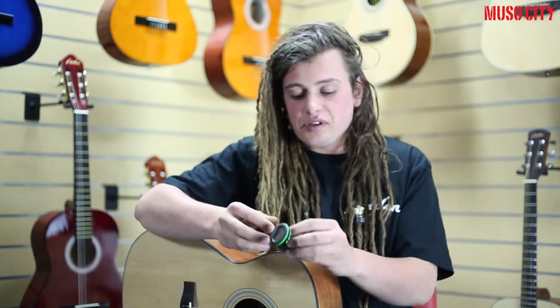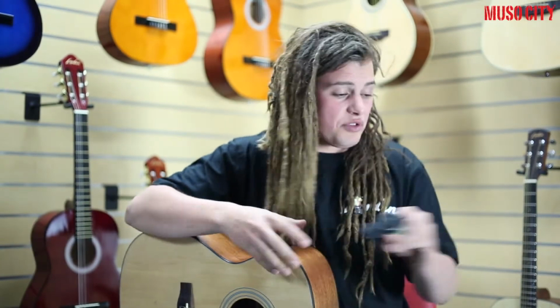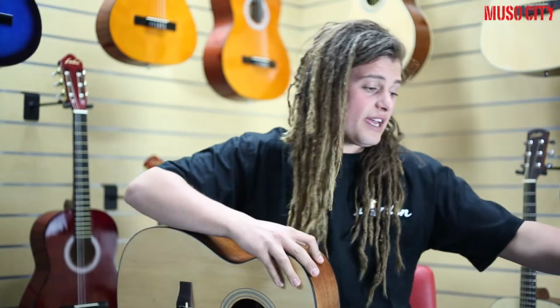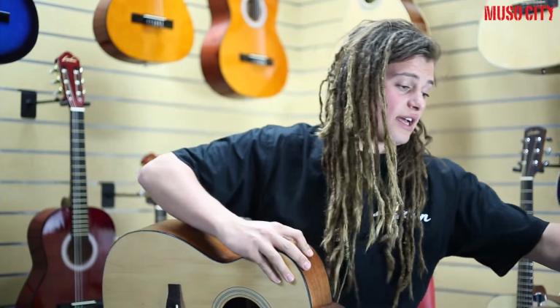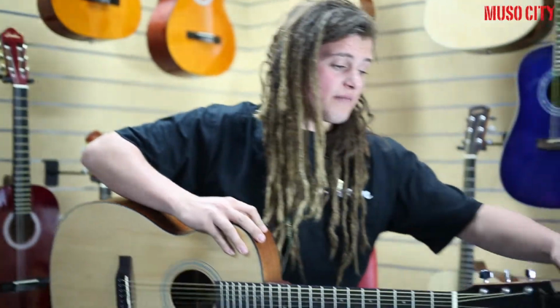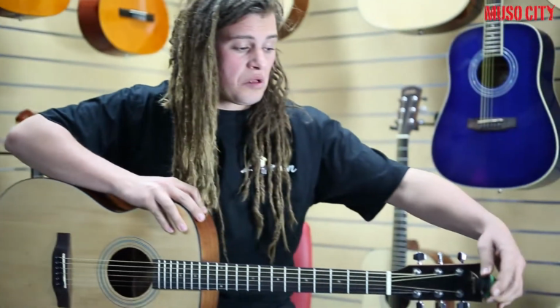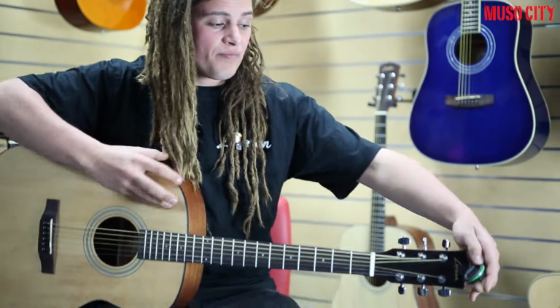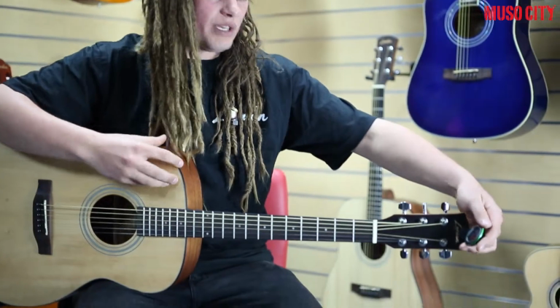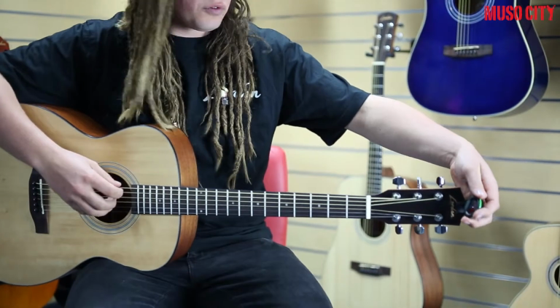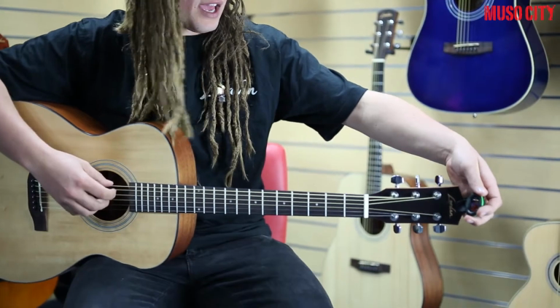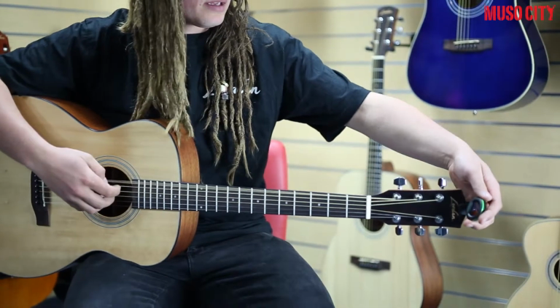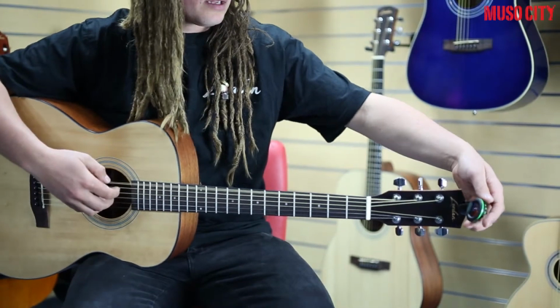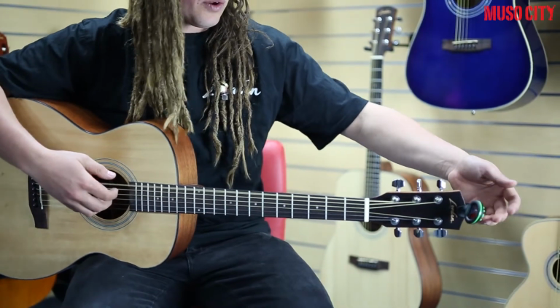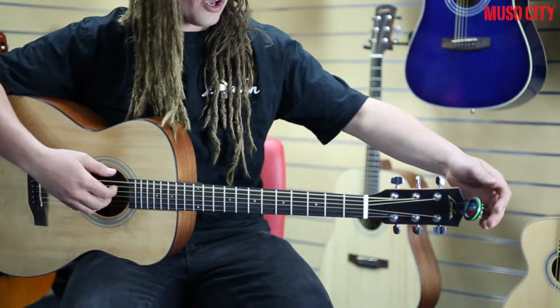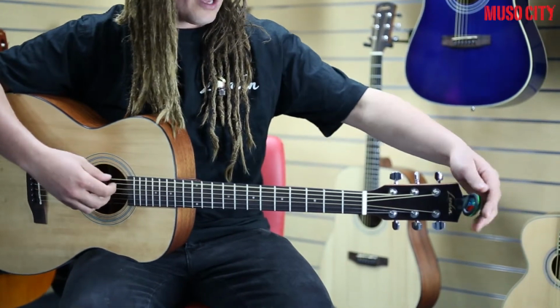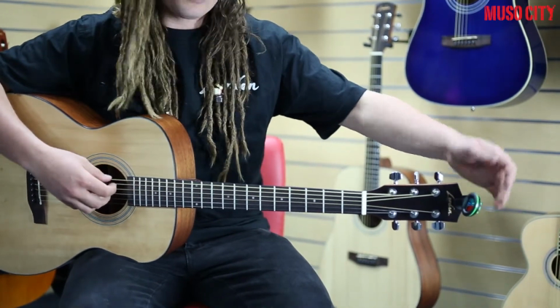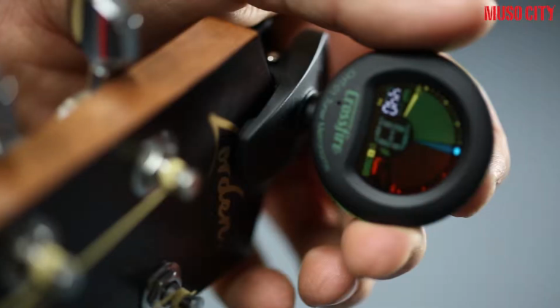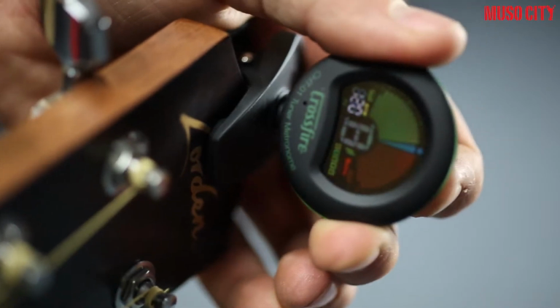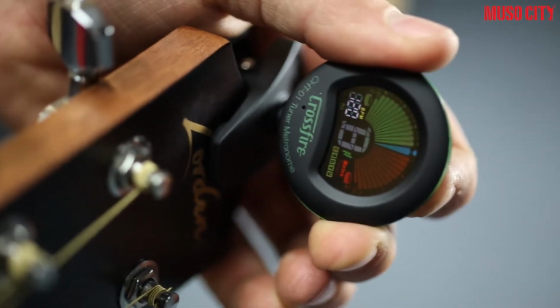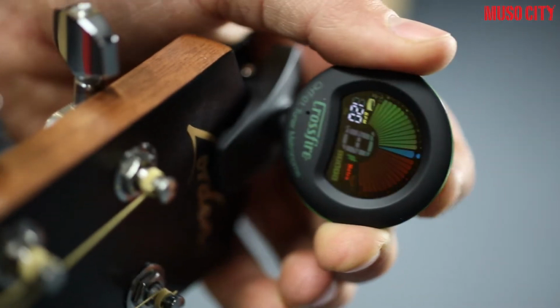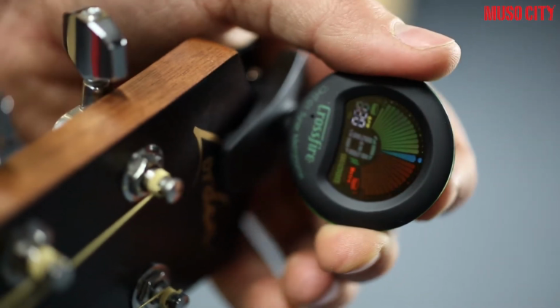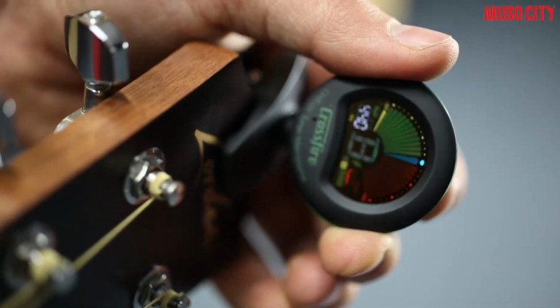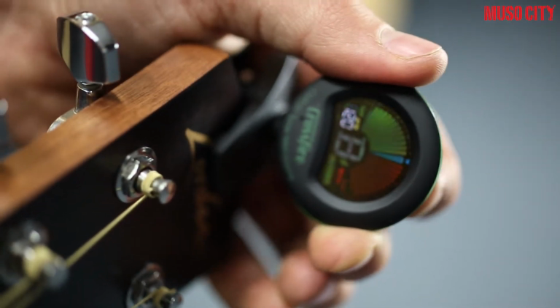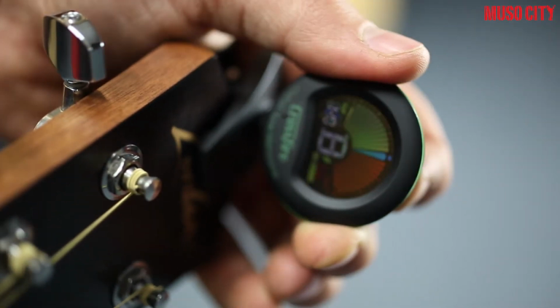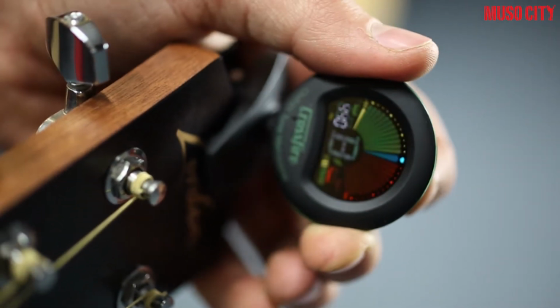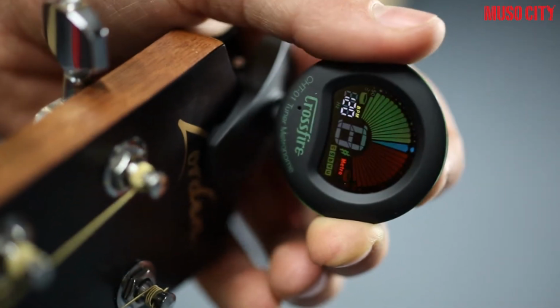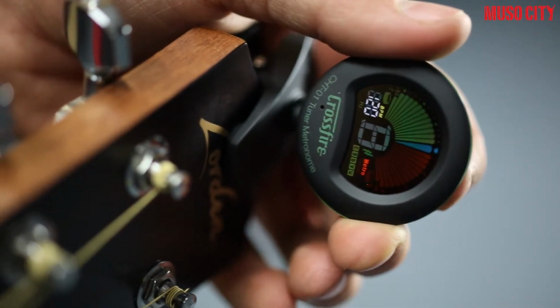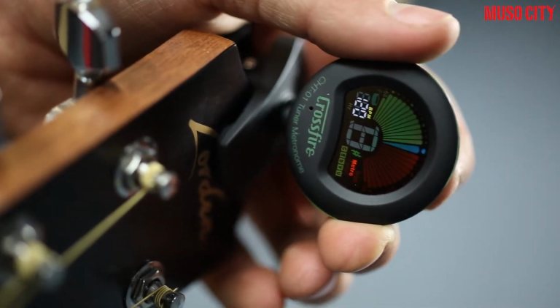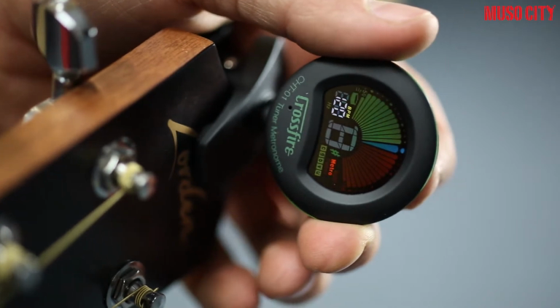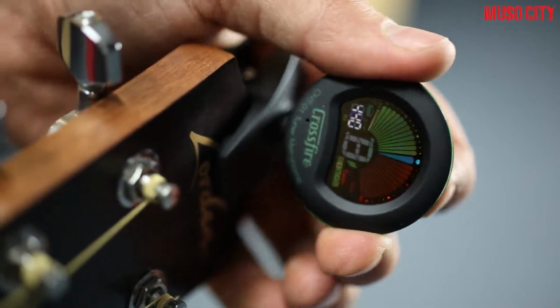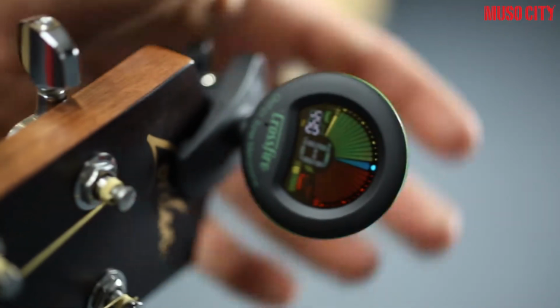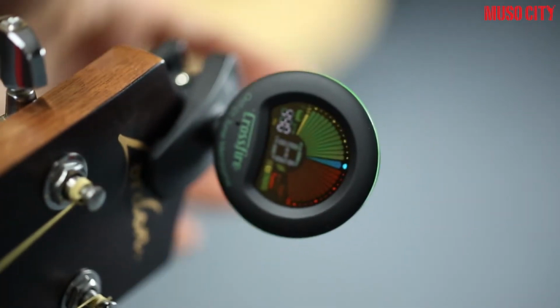Just clip straight onto your headstock like that, big colourful display and away you go. The metronome also has a tap tempo, so you can sit there and just have your own silent metronome going while you play — you'll never go out of time or tune again.